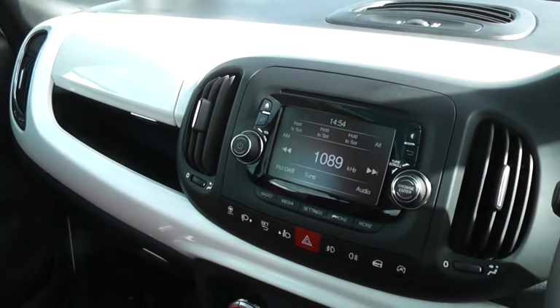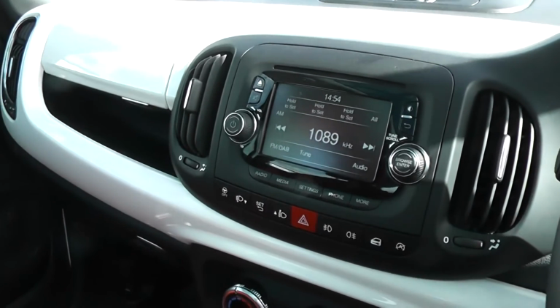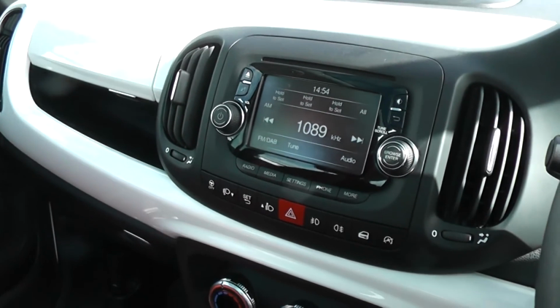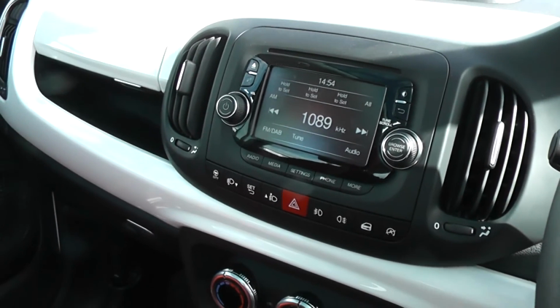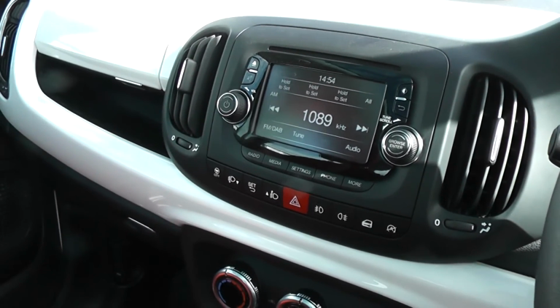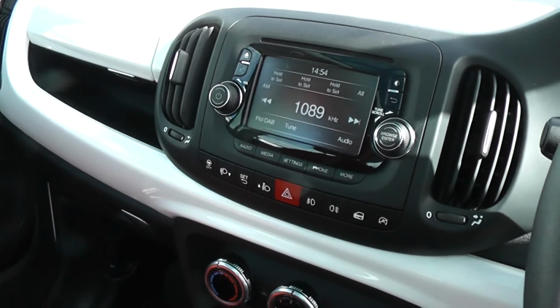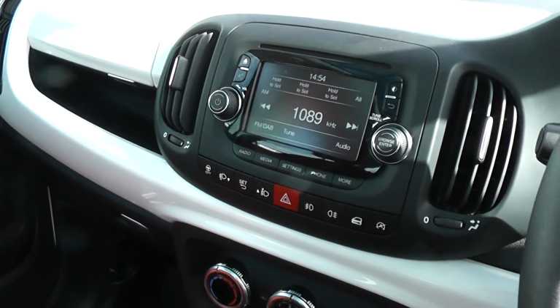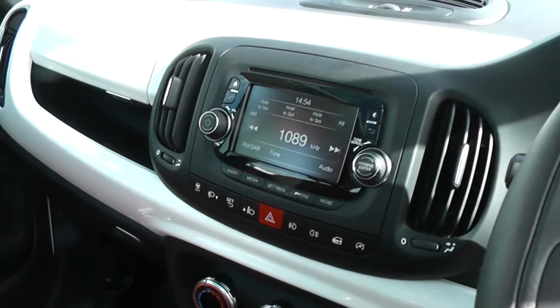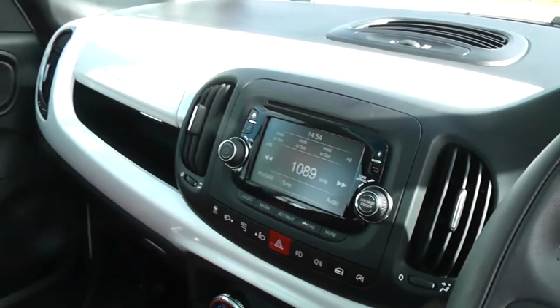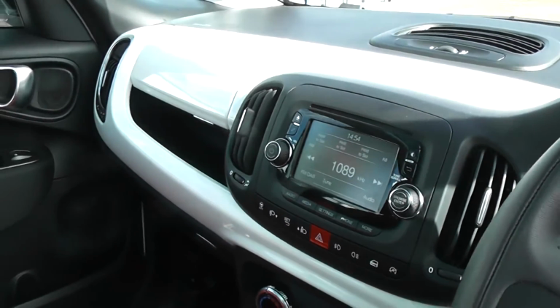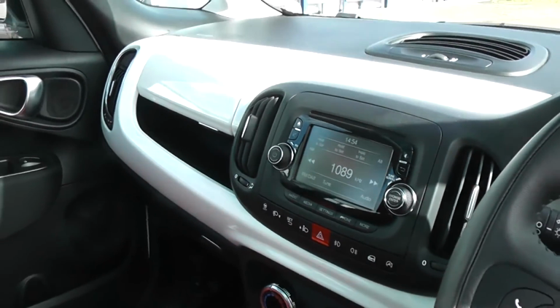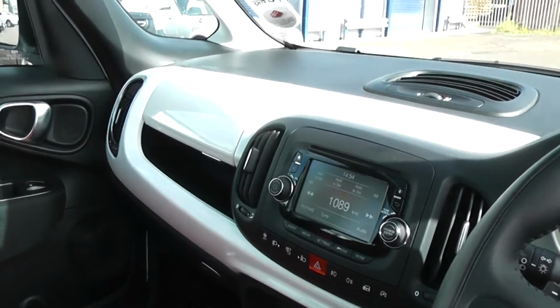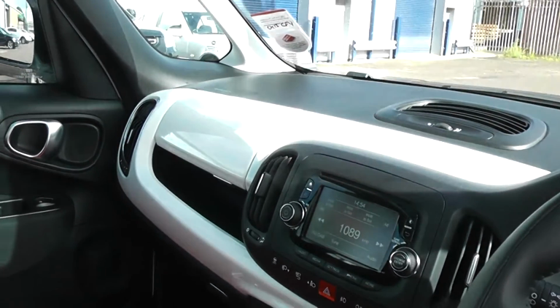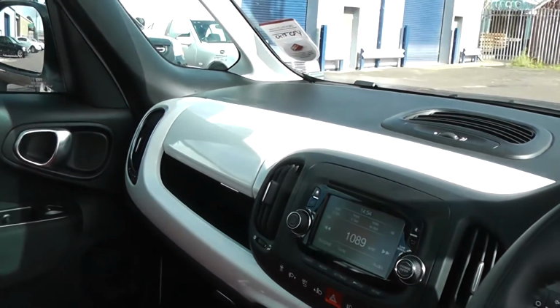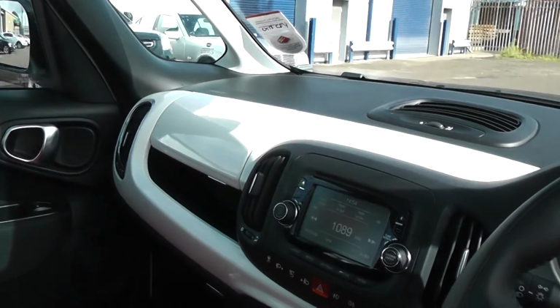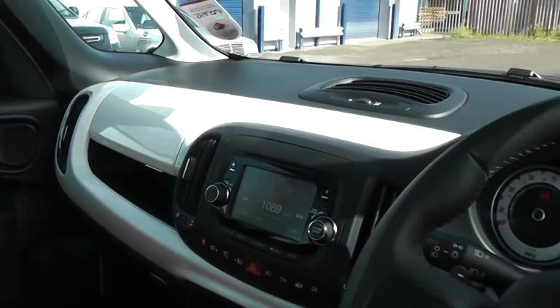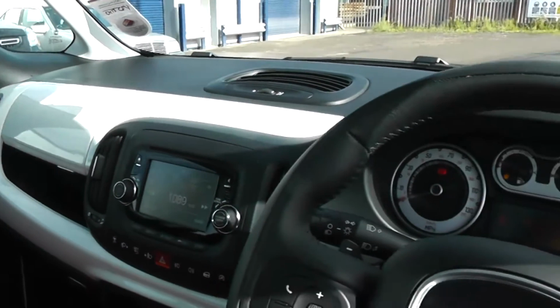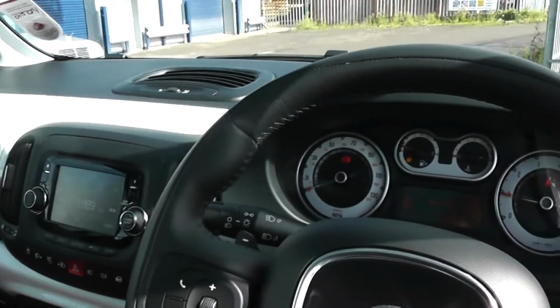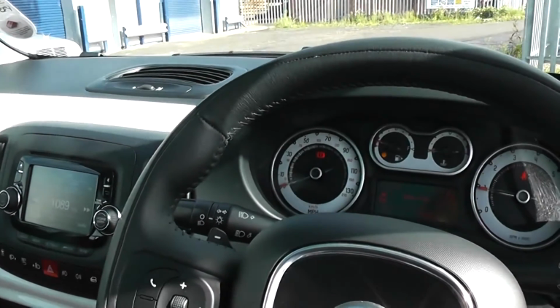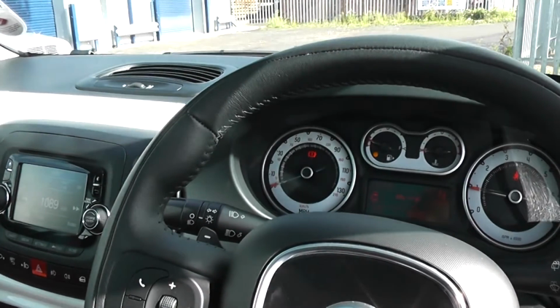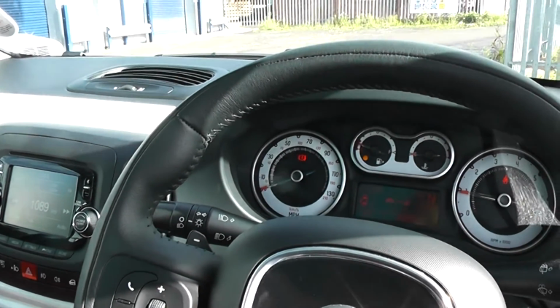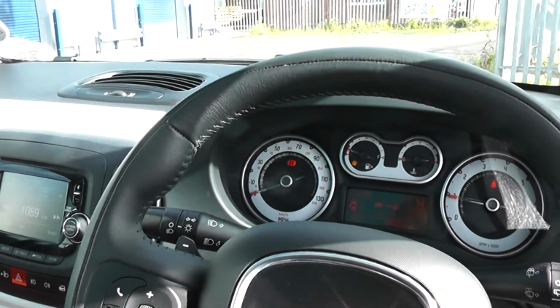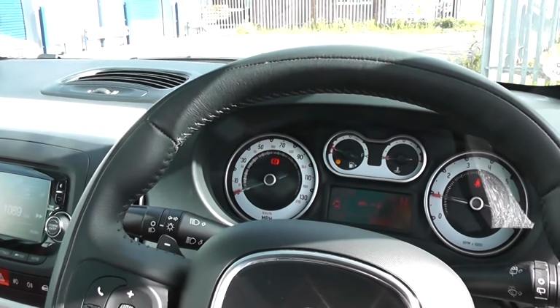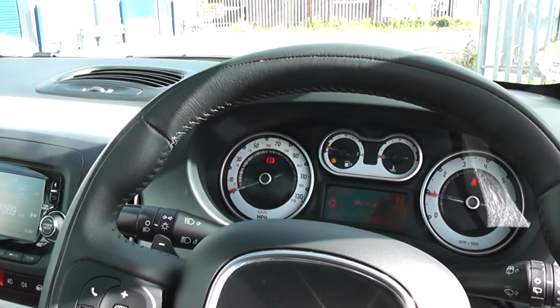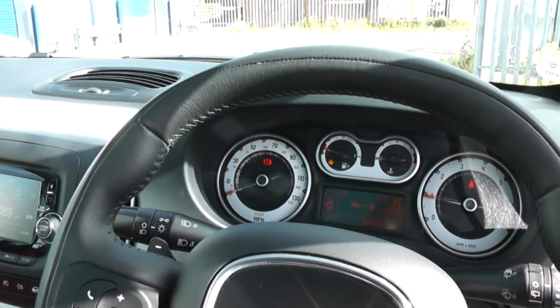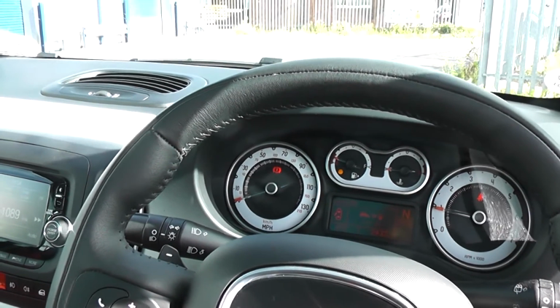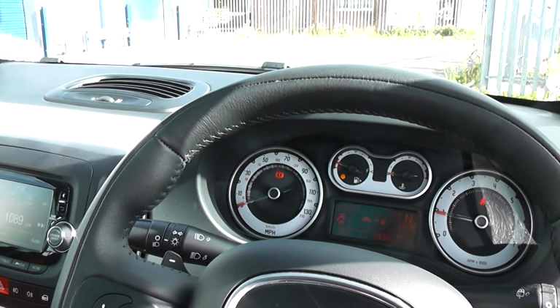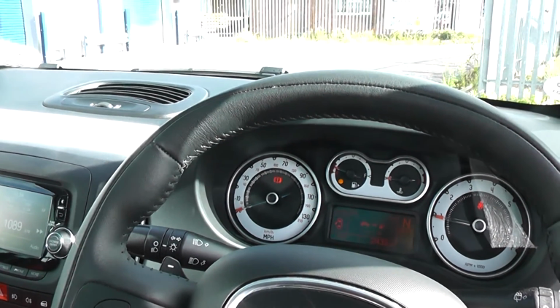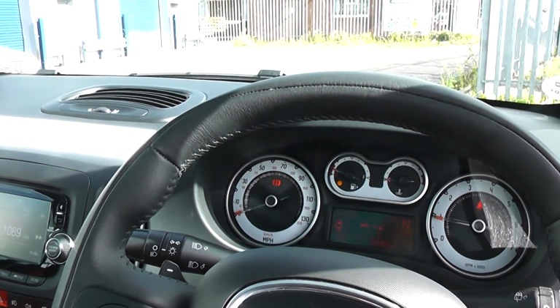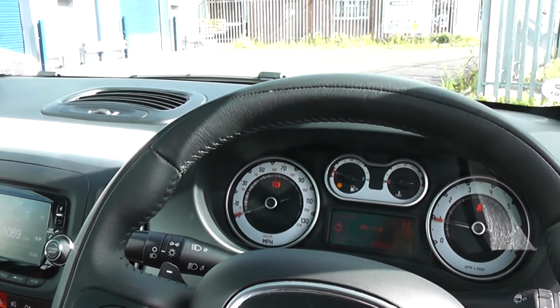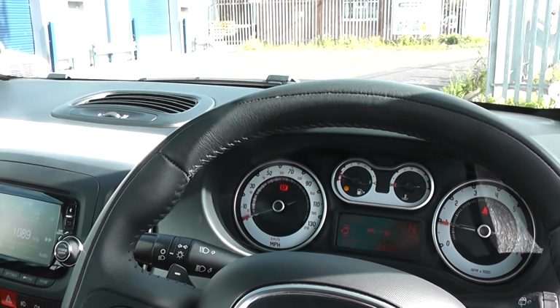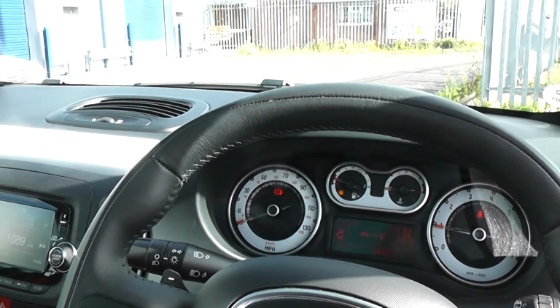It also has Bluetooth so you can connect your phone. It's got a city button to make the steering lighter, and intelligent stop-and-go to save you fuel. There are excellent finance packages available on this car, and if you reserve it online, you will receive an additional discount. Look forward to hearing from you. Wessex Garages, Cardiff. Thank you.